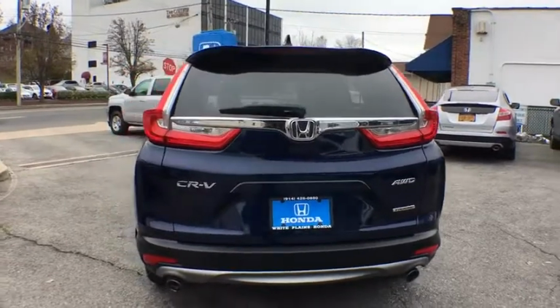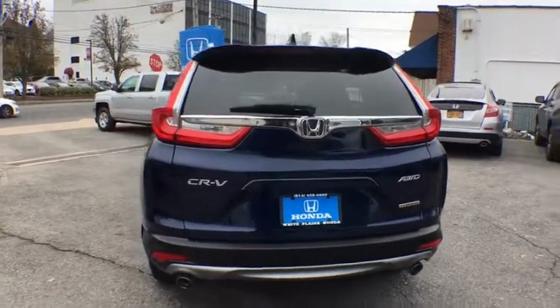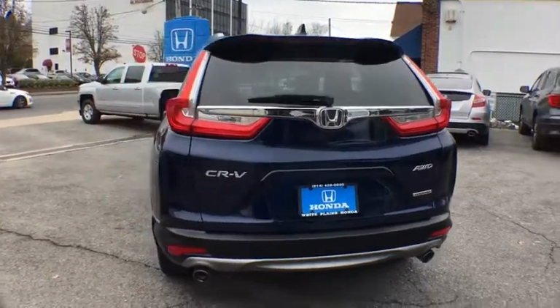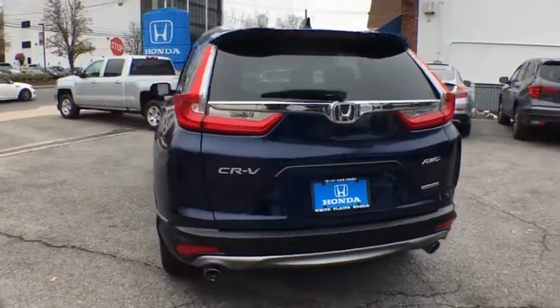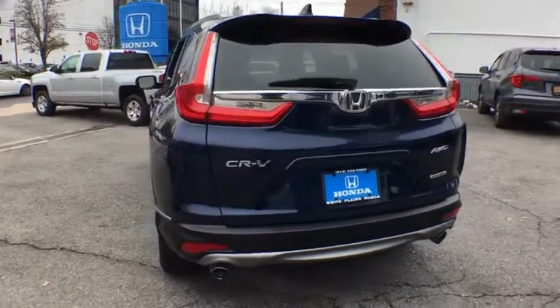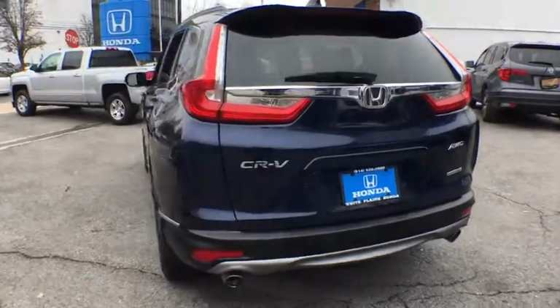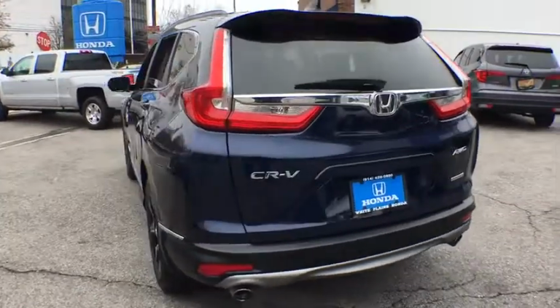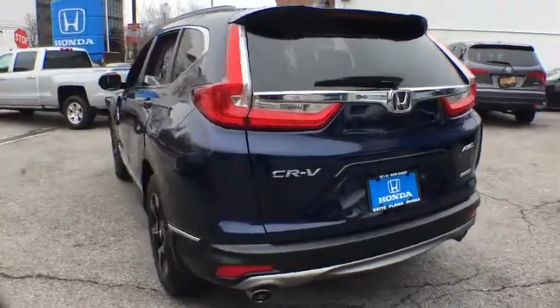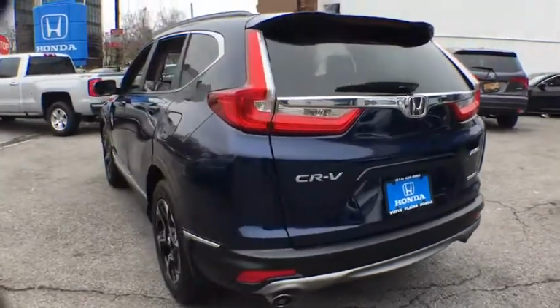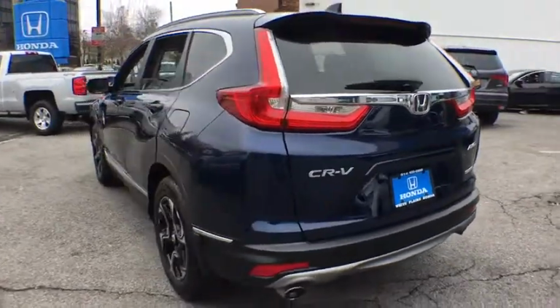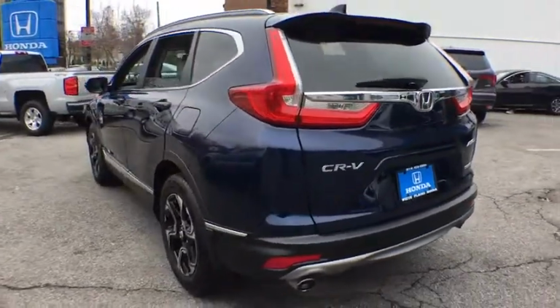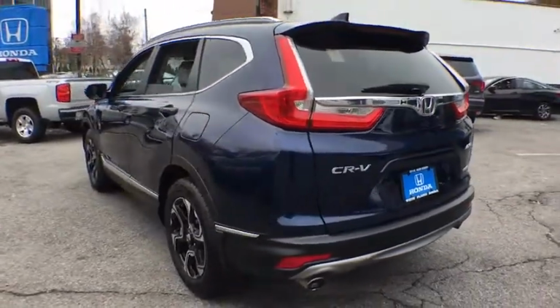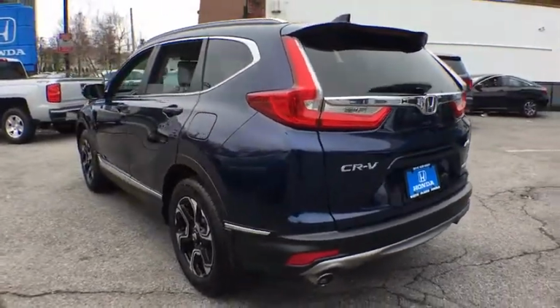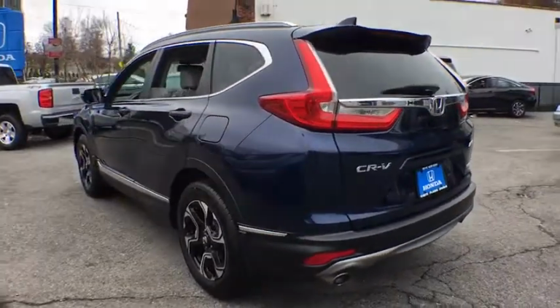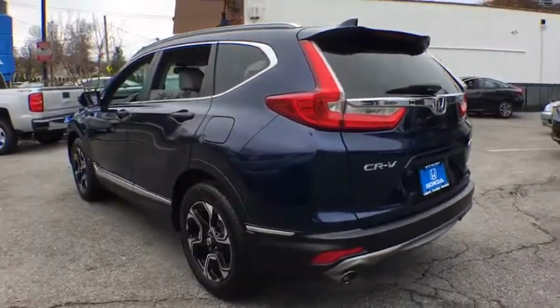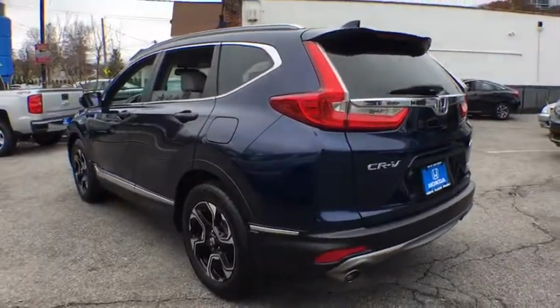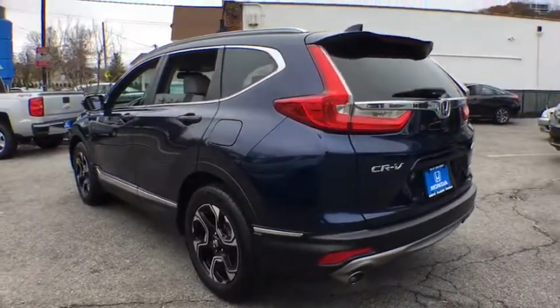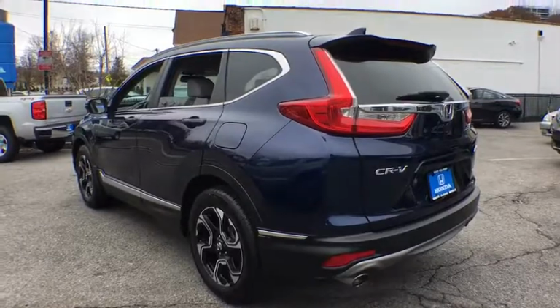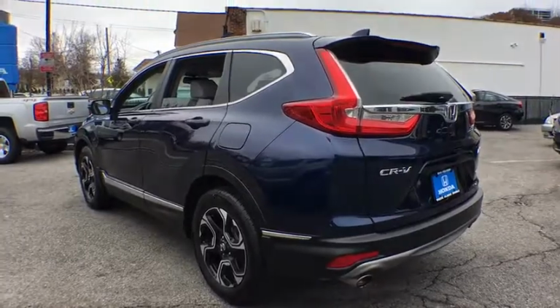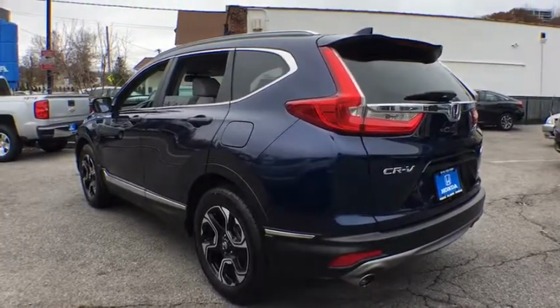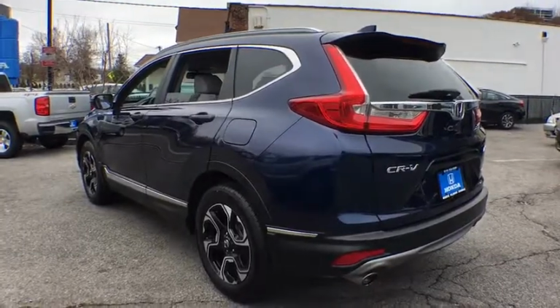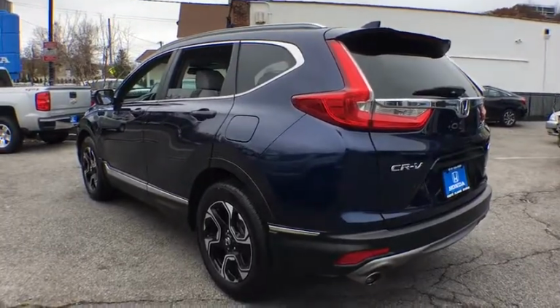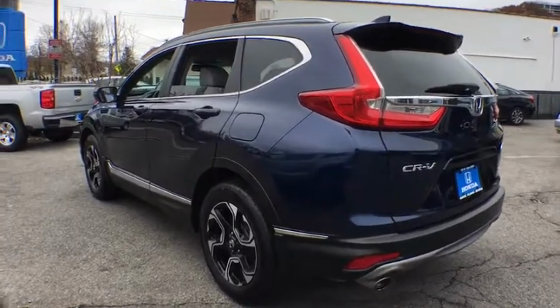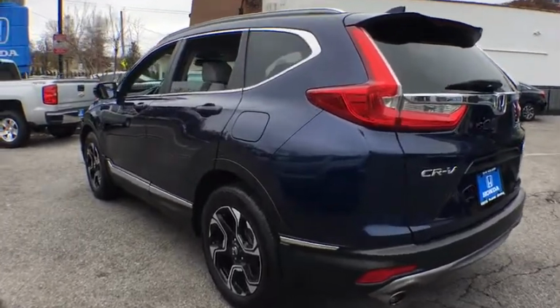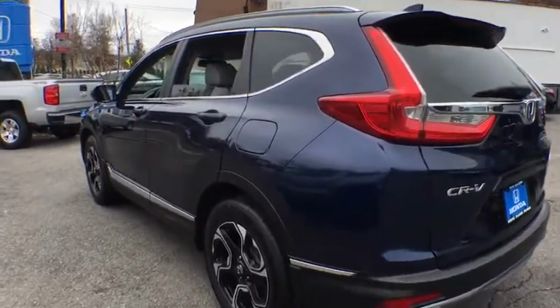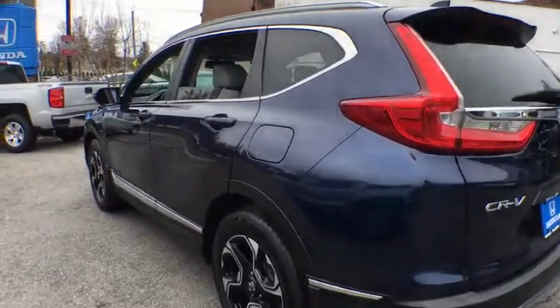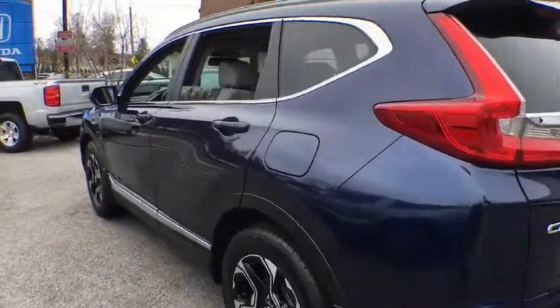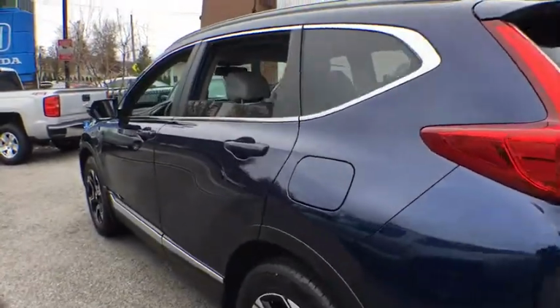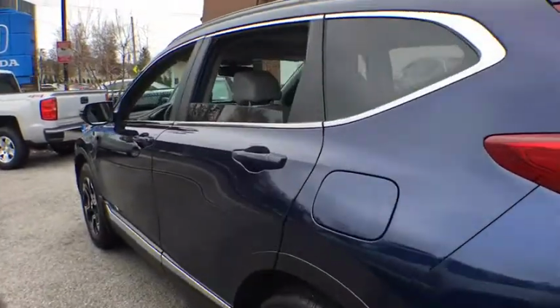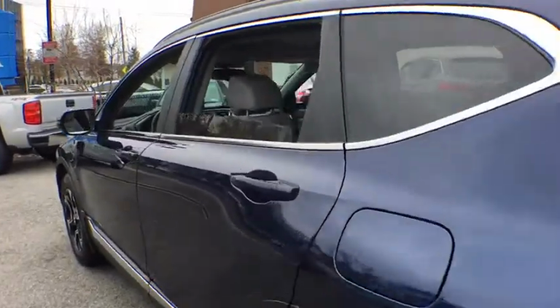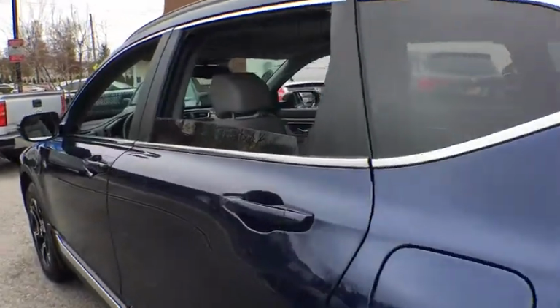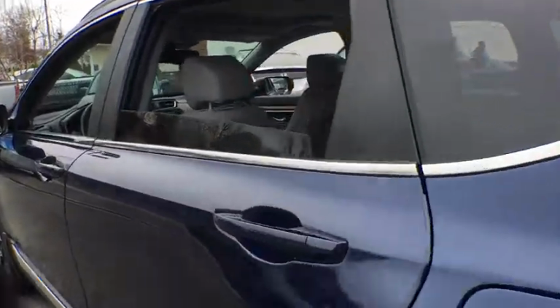Fog lights, heated front seats, trip computer, leather seats, brake assist, power moonroof, overhead console. Come see the car for yourself.